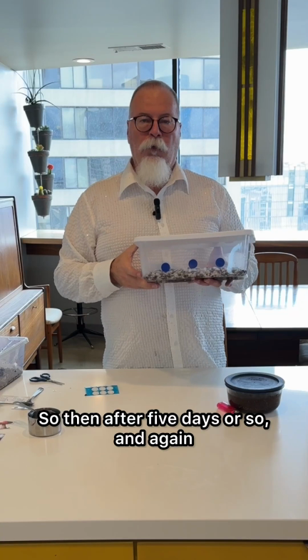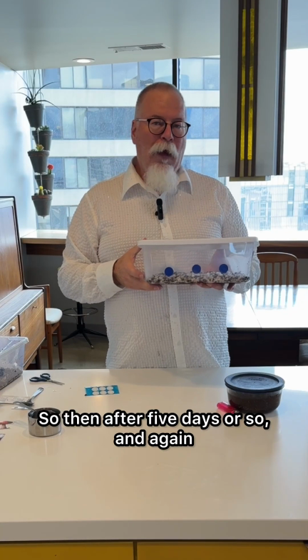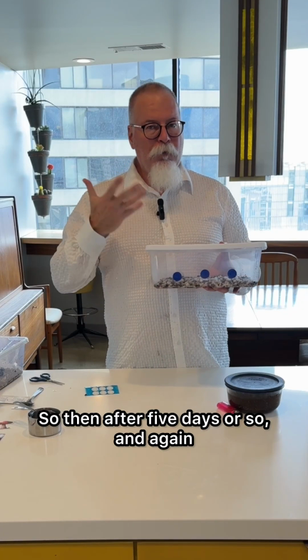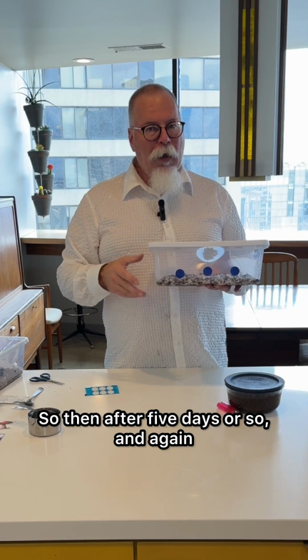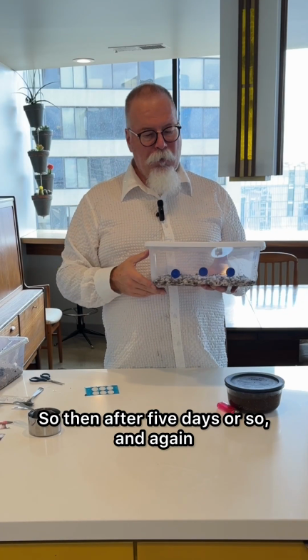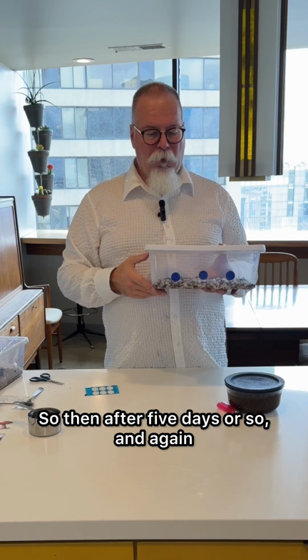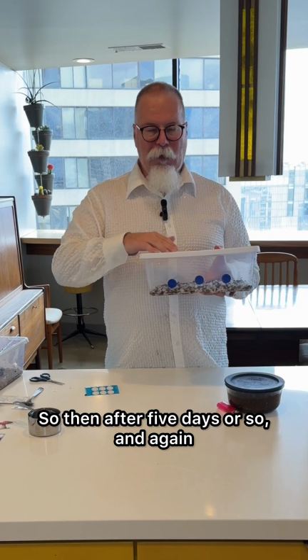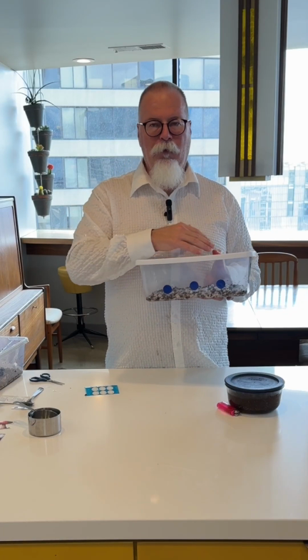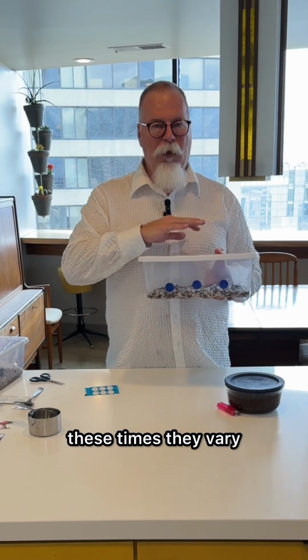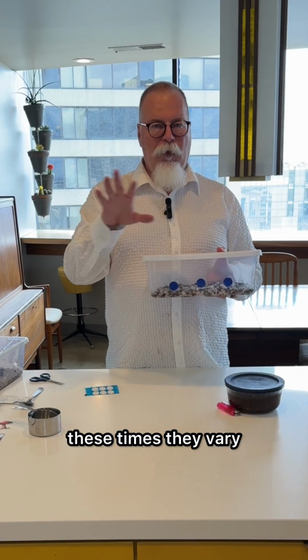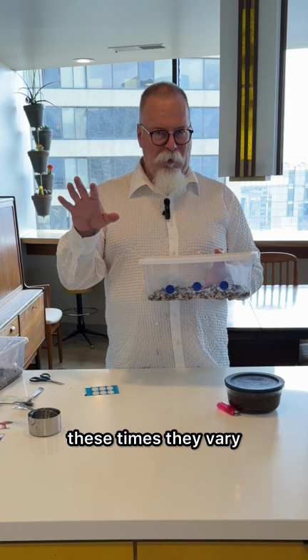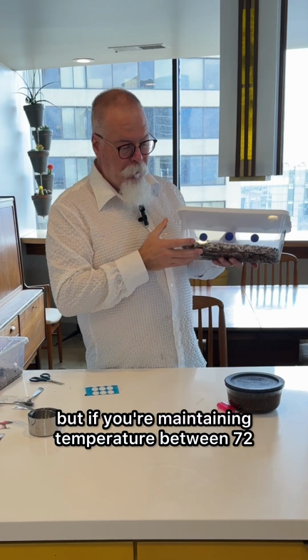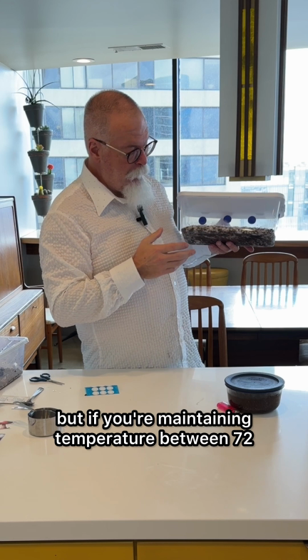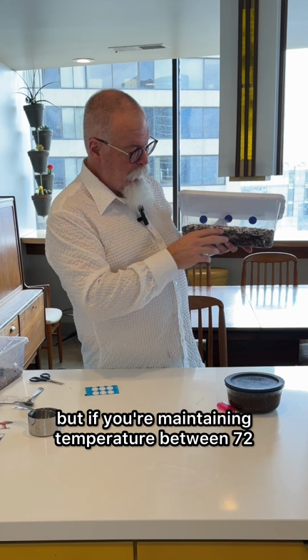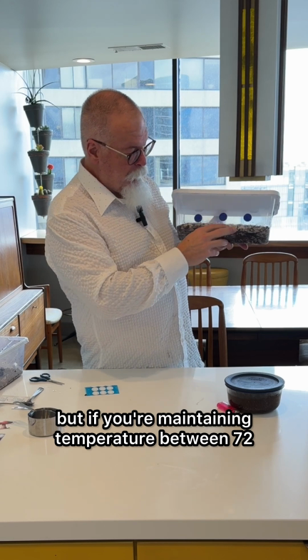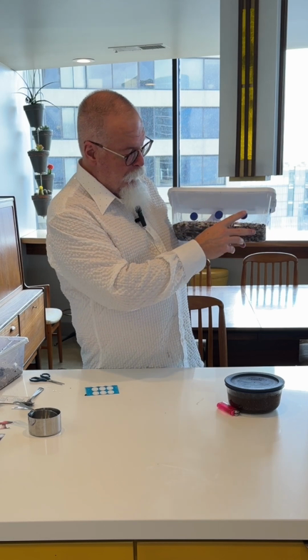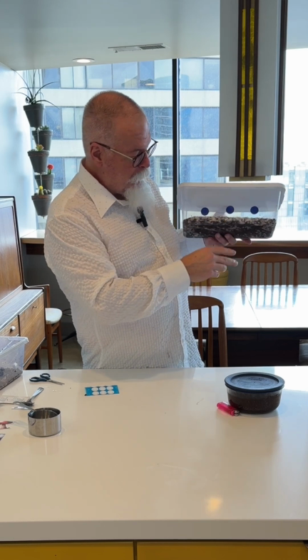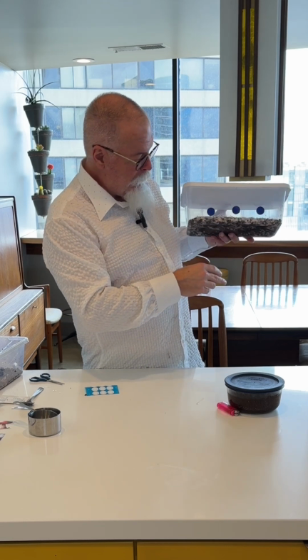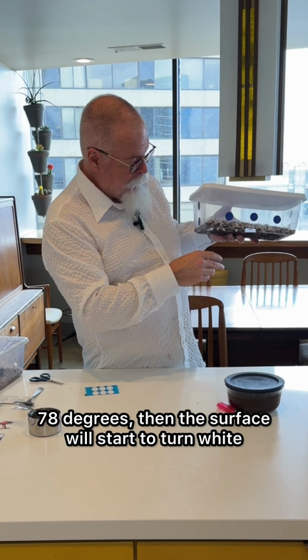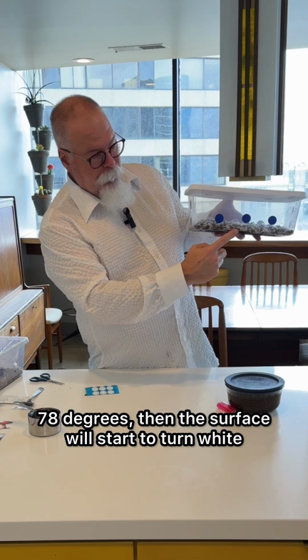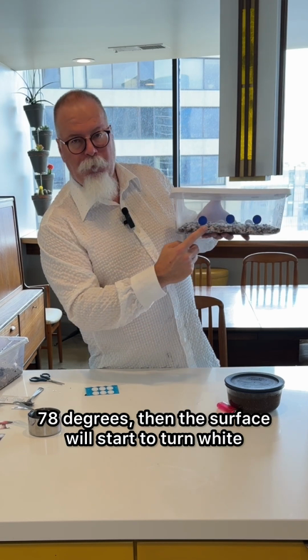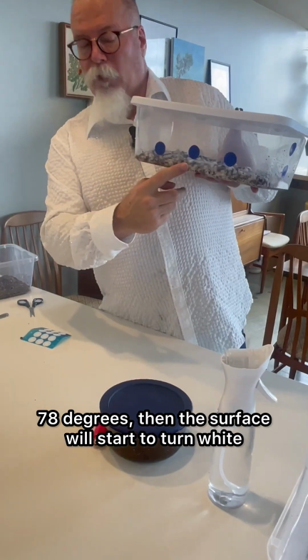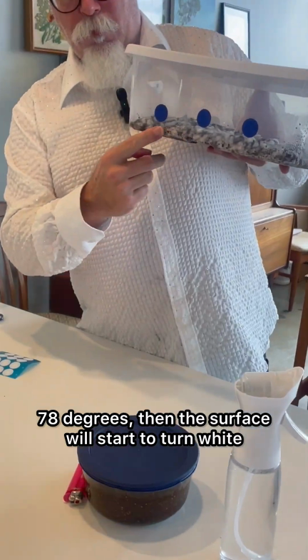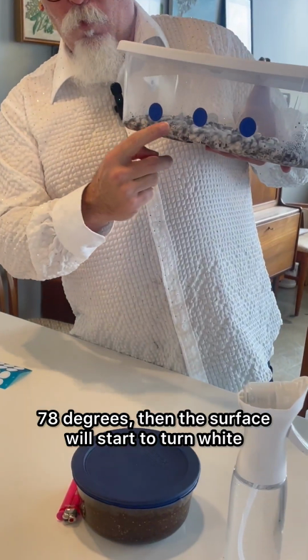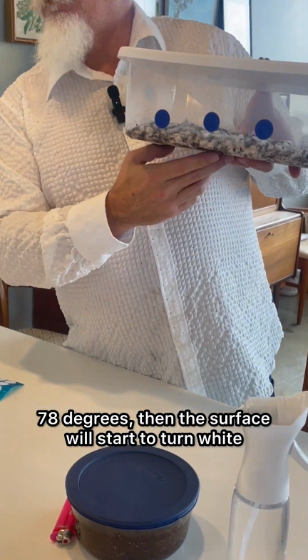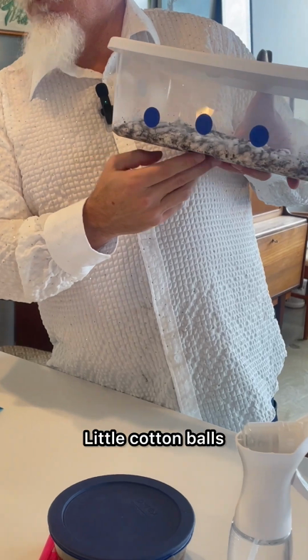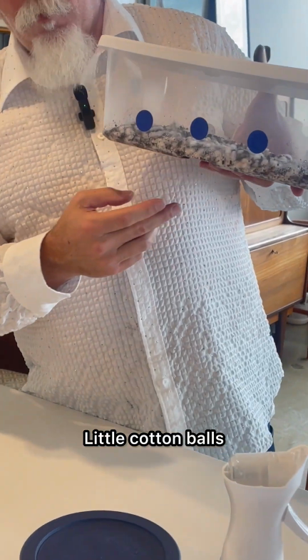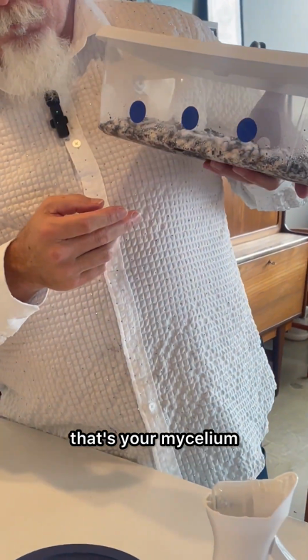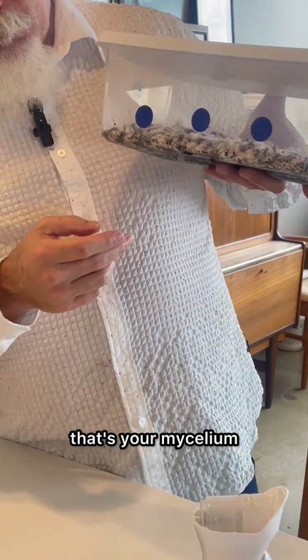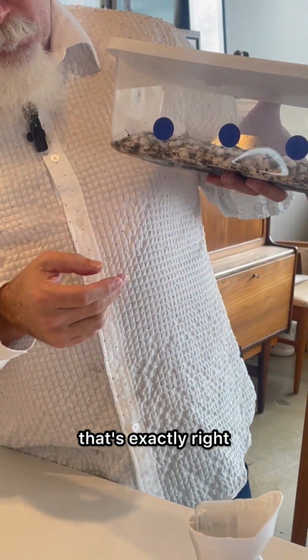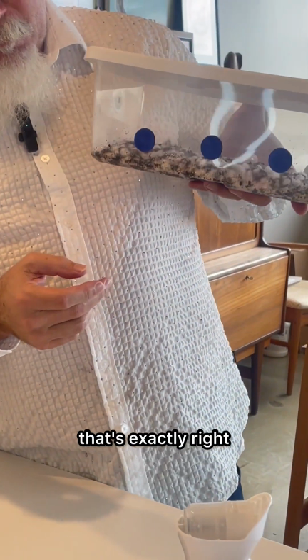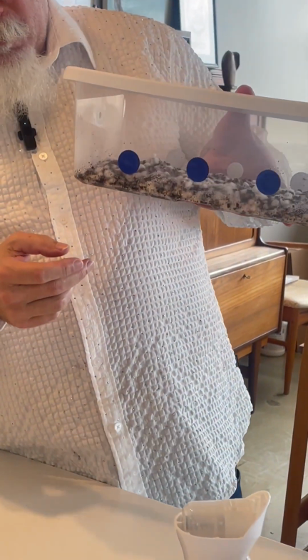After about five days — and these times vary — if you're maintaining temperature between 72 and 78 degrees, the surface will start to turn white. Little cotton balls: that's your mycelium.